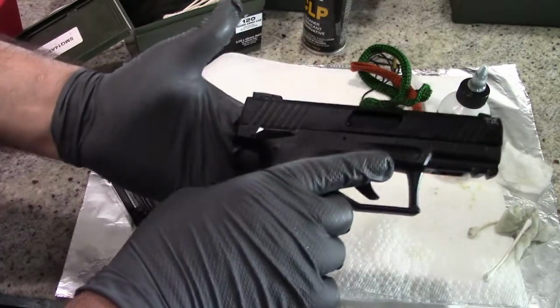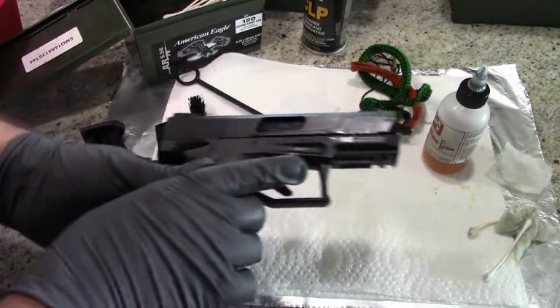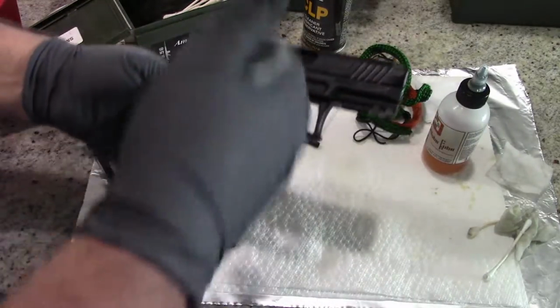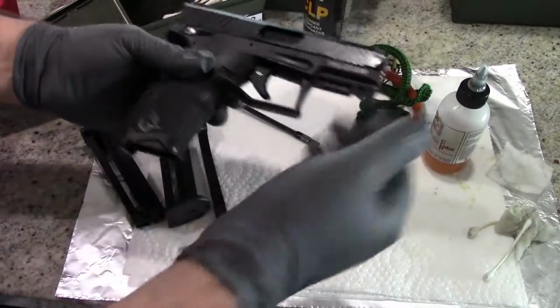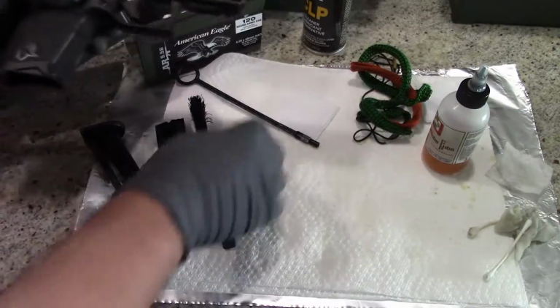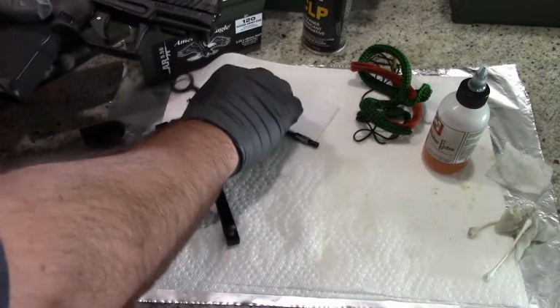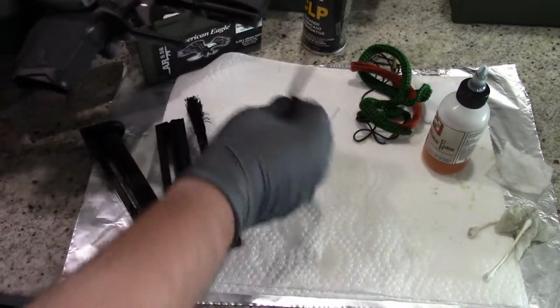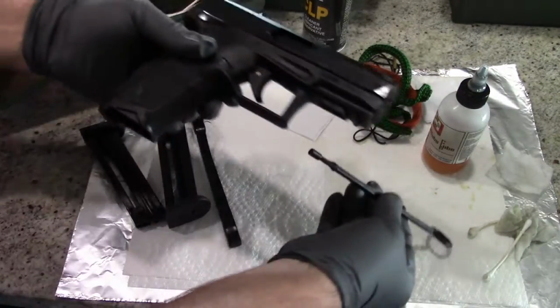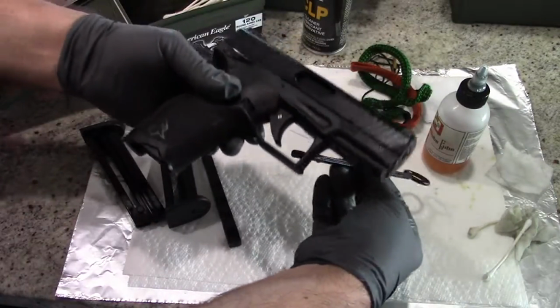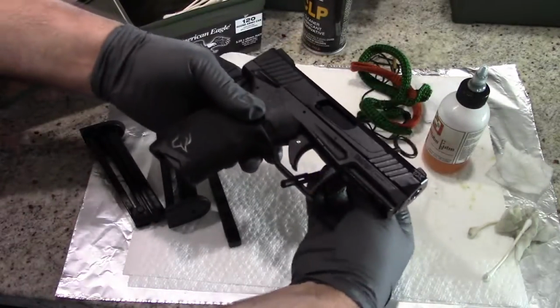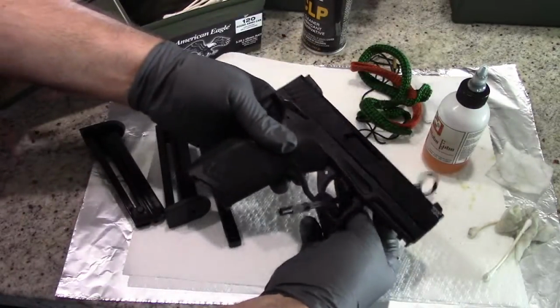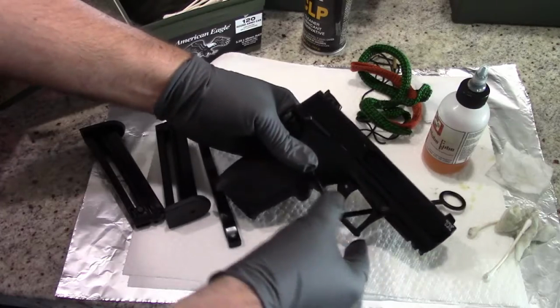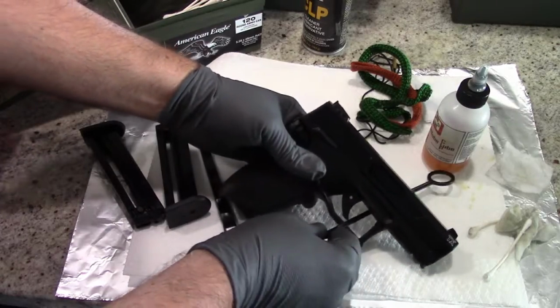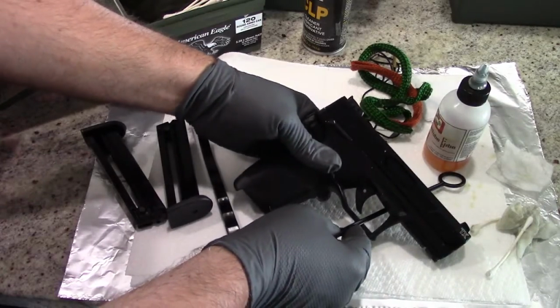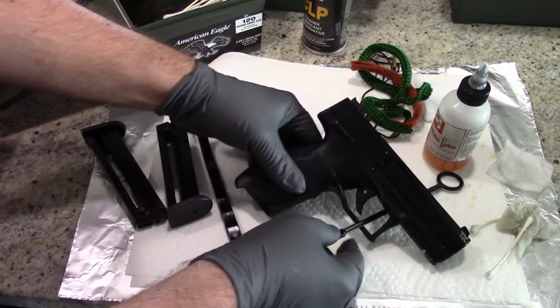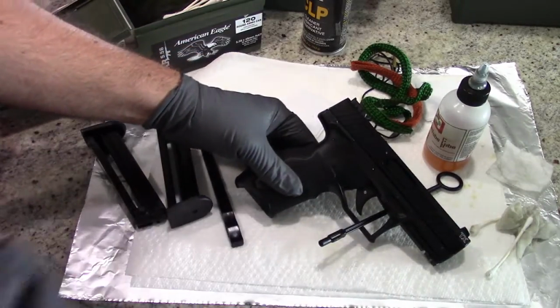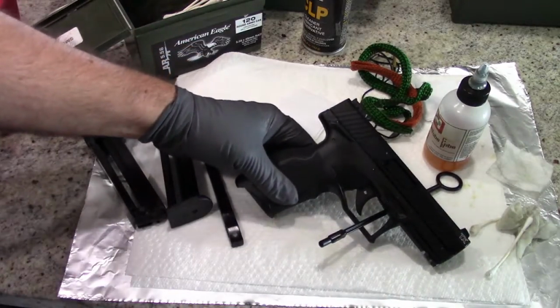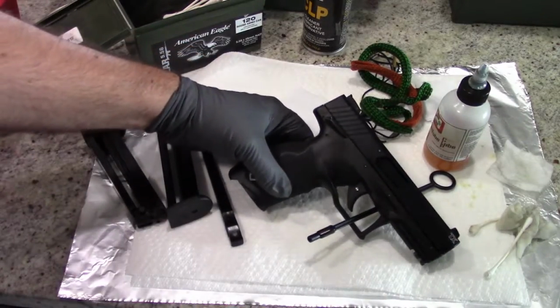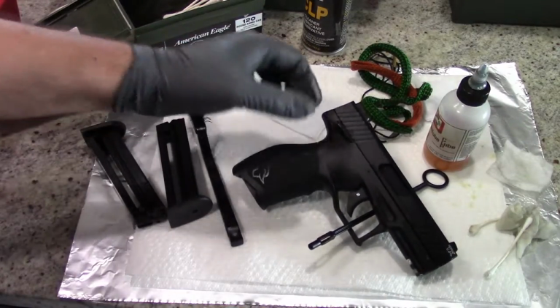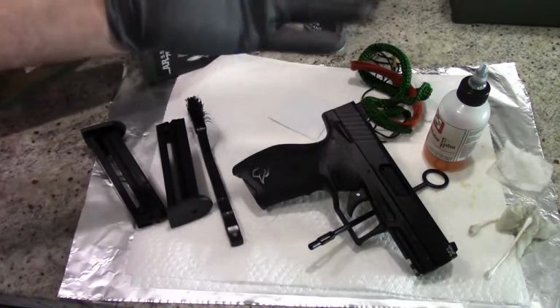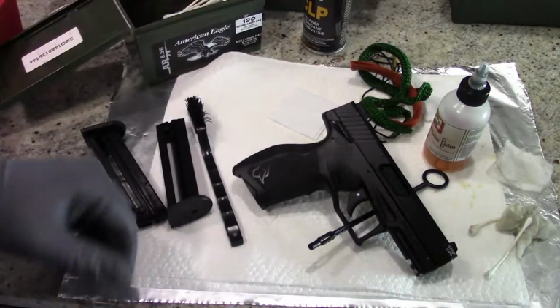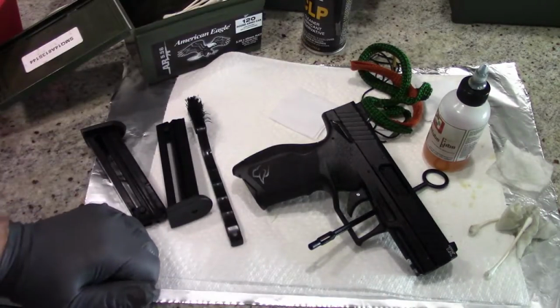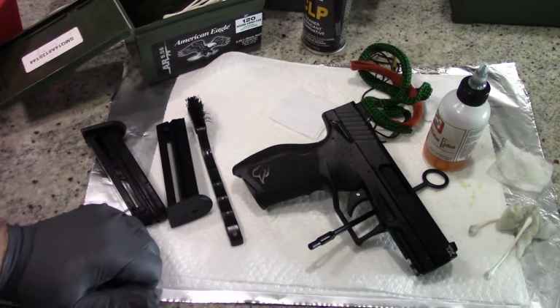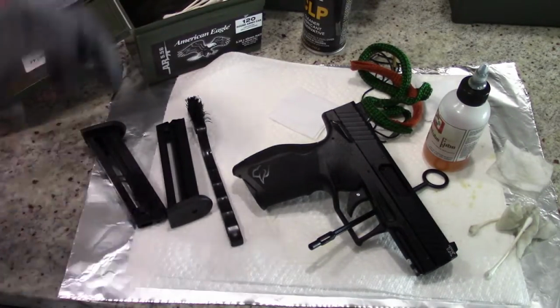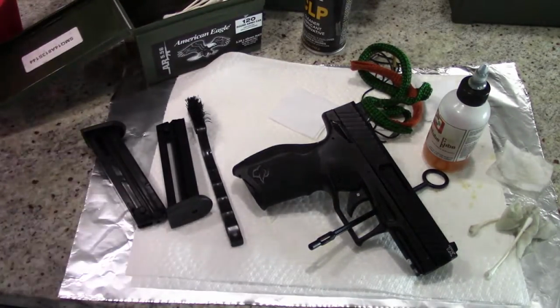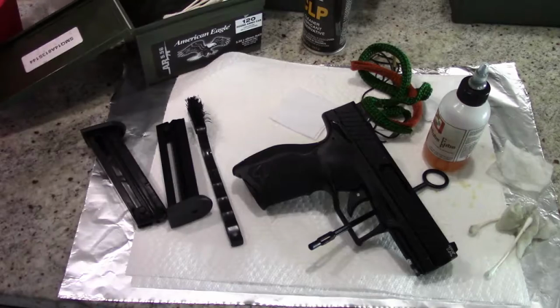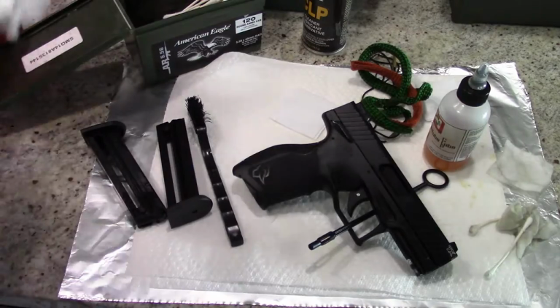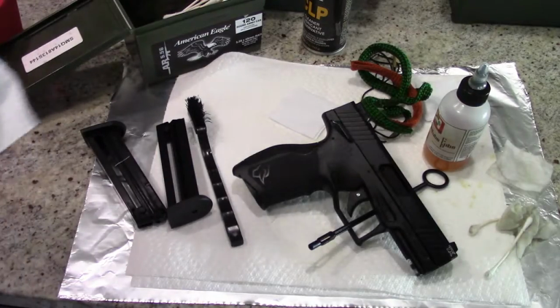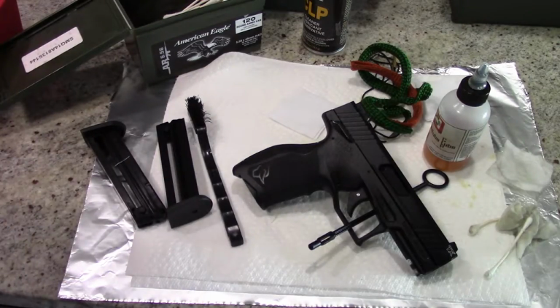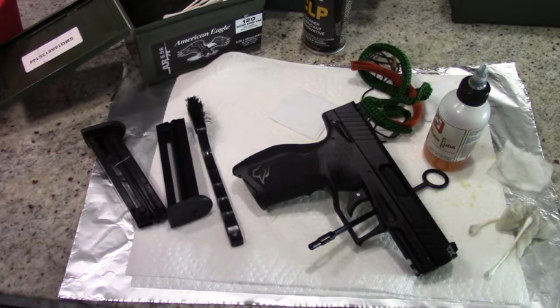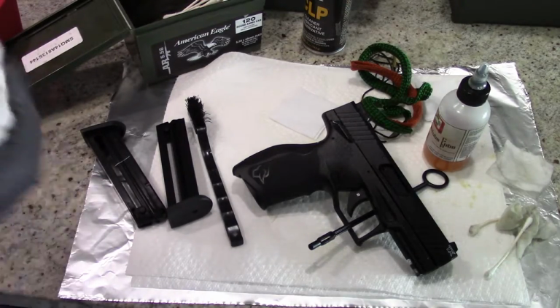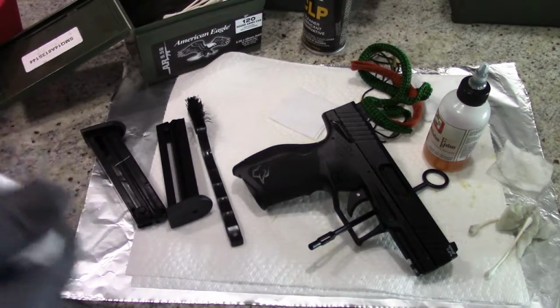And that is it — that's all it takes to clean the Taurus TX-22 pistol. It's a fun little pistol and it was barely dirty. Of course, I shot high quality ammunition through it, which is probably why it's not too caked up with fouling.